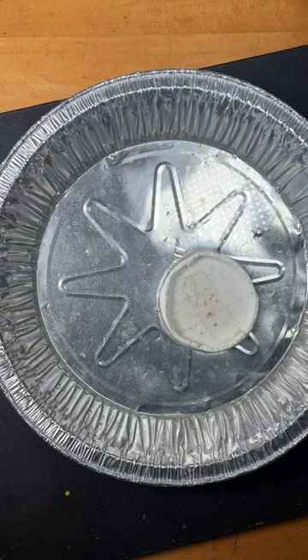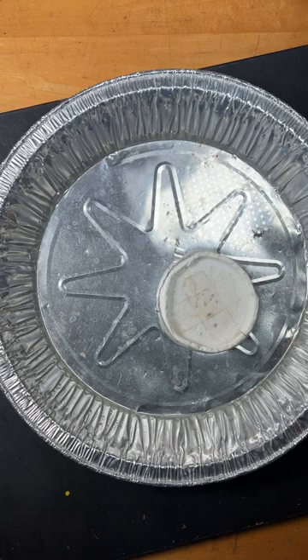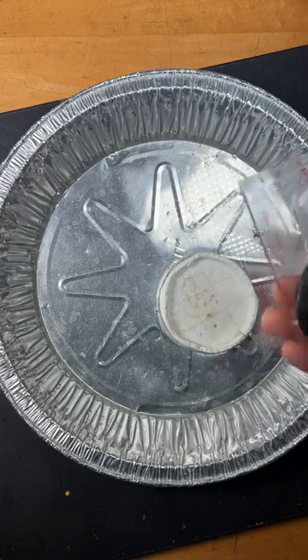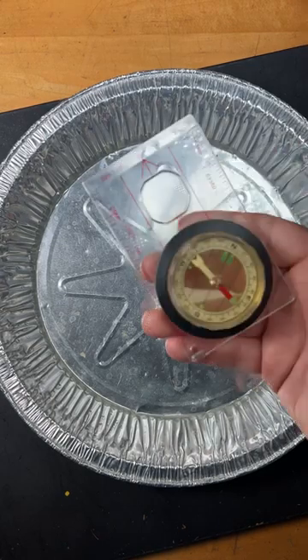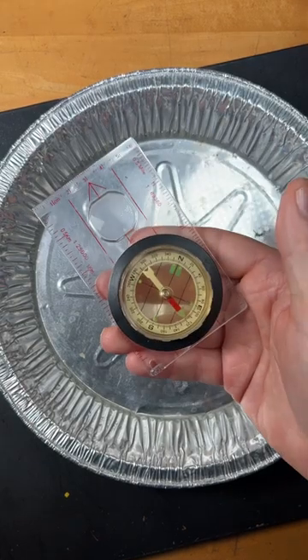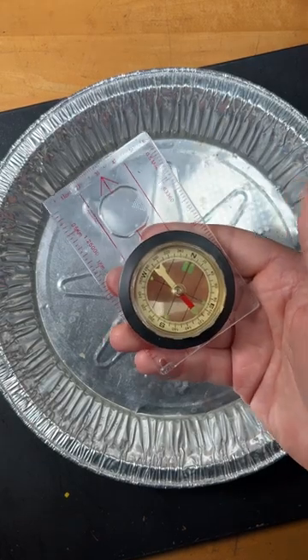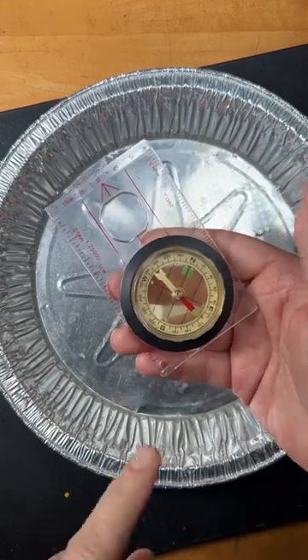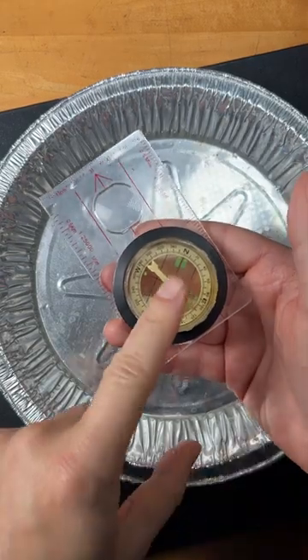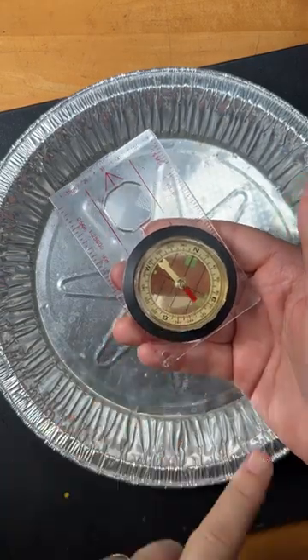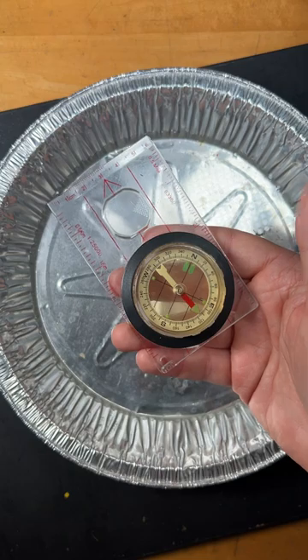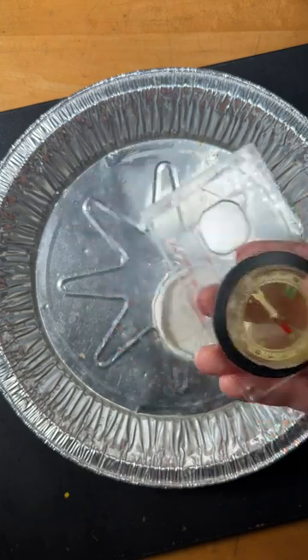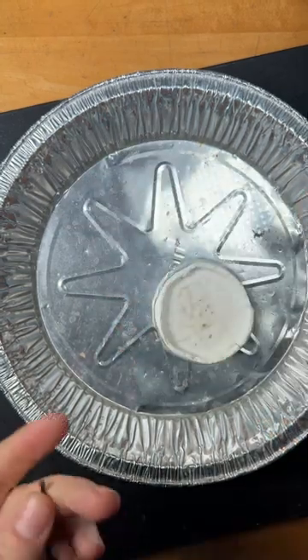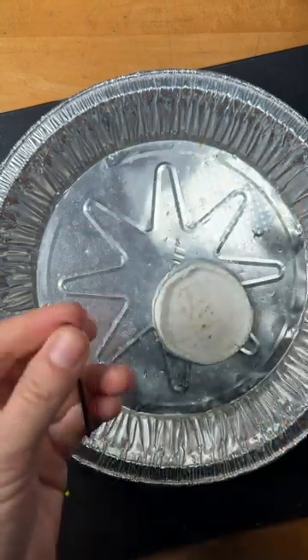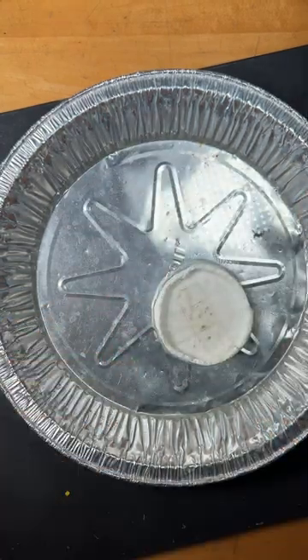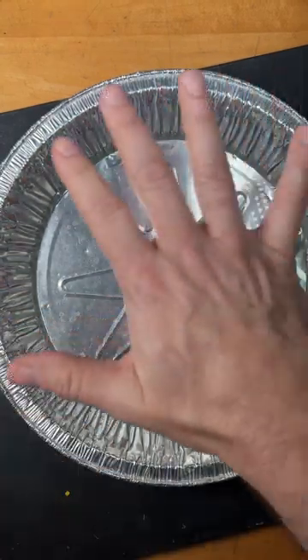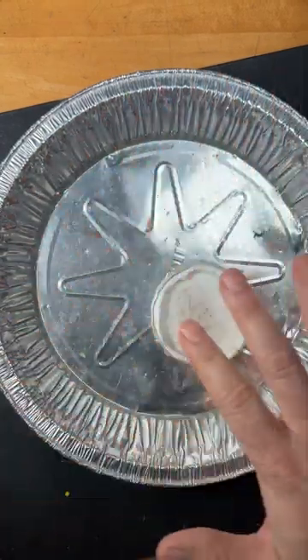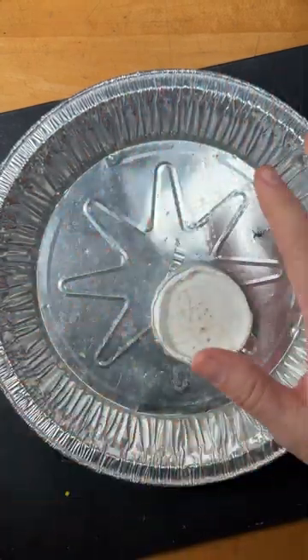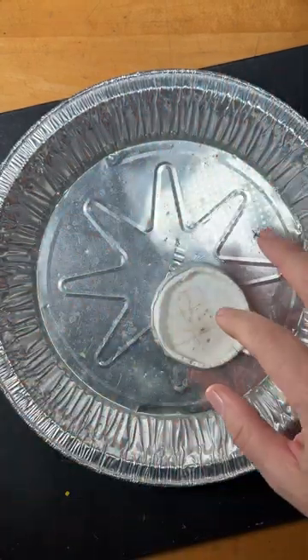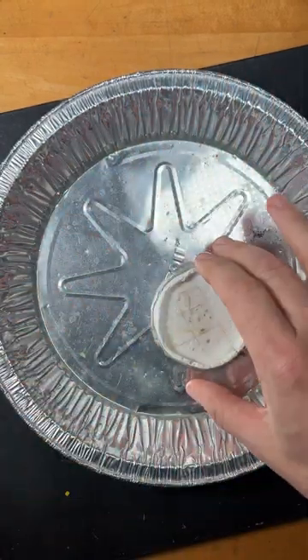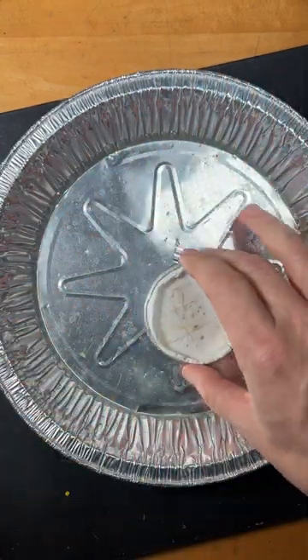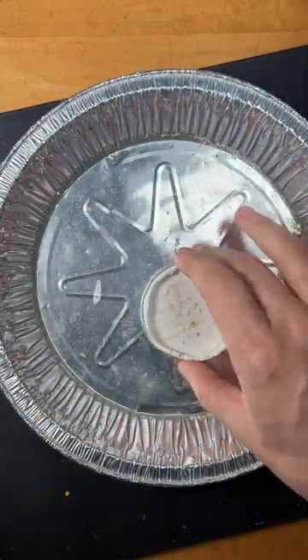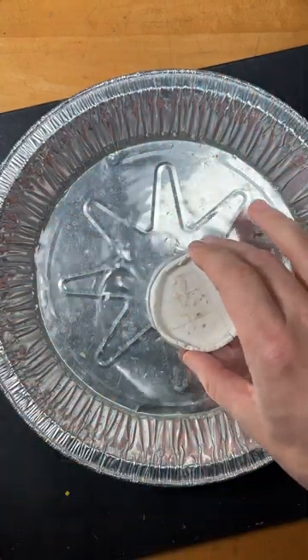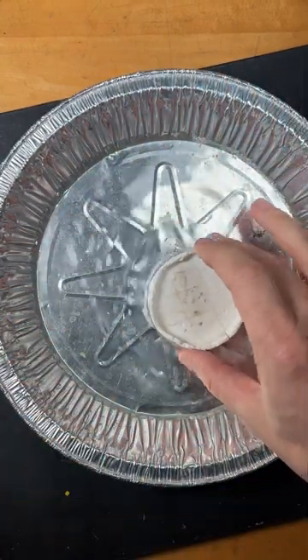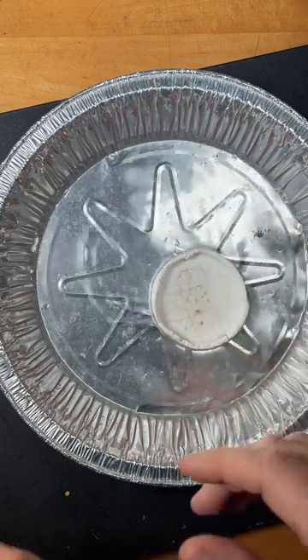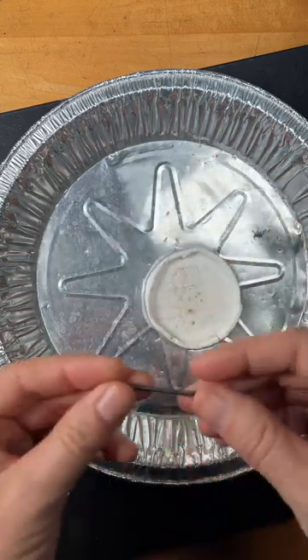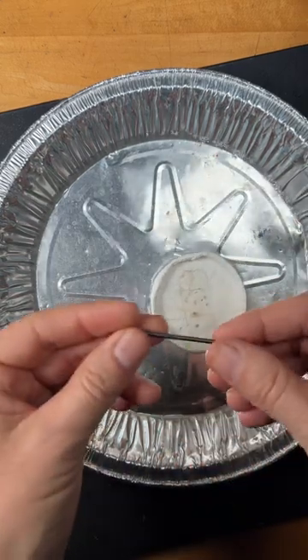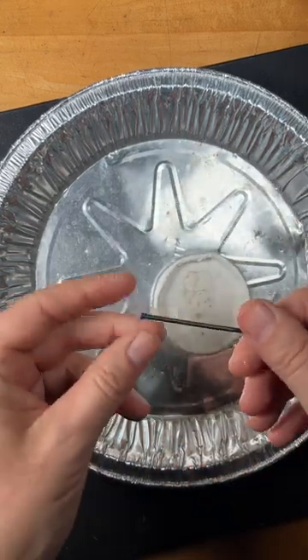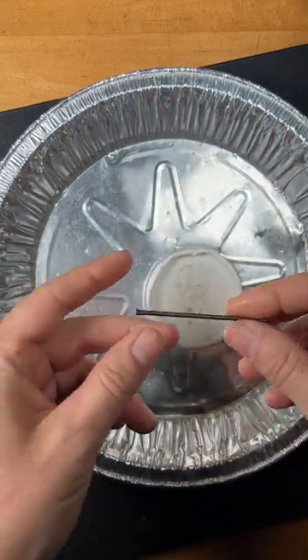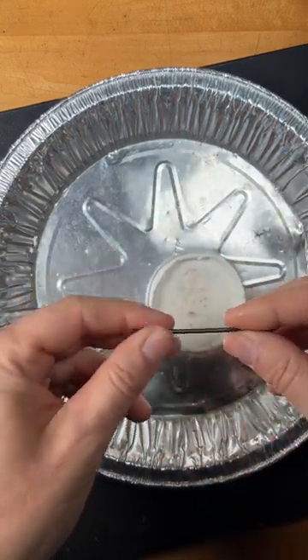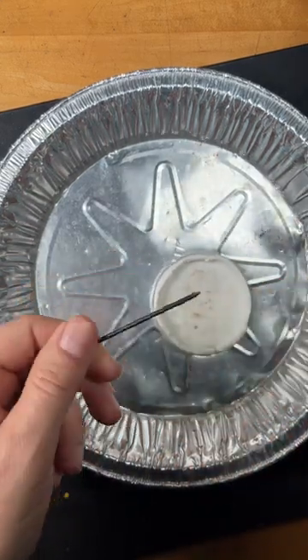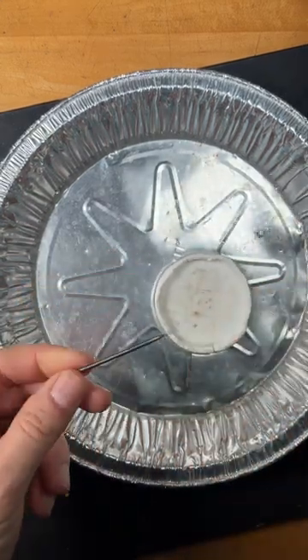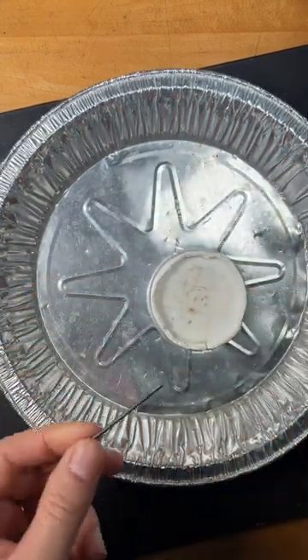Let's make a compass. This is a magnetic compass — it's pointing north. I have an aluminum pan with some water and a little floater, and this is a steel nail.